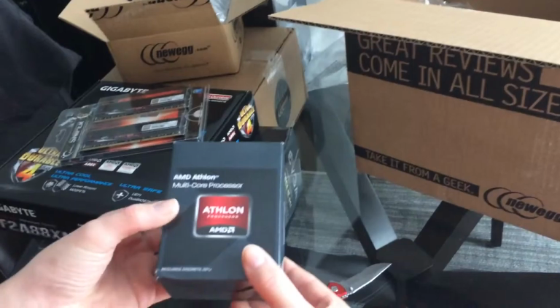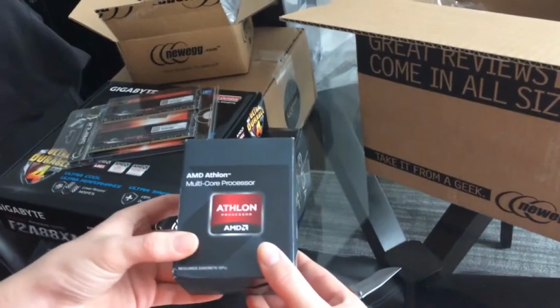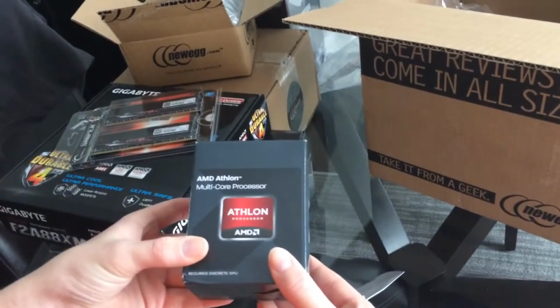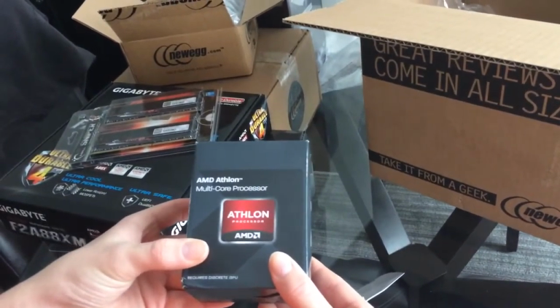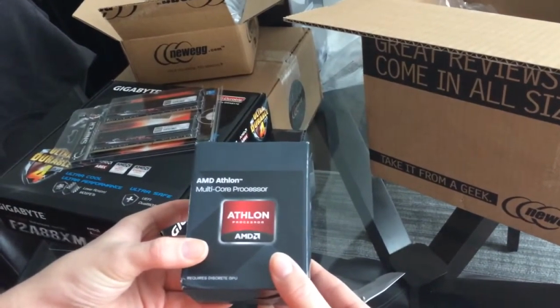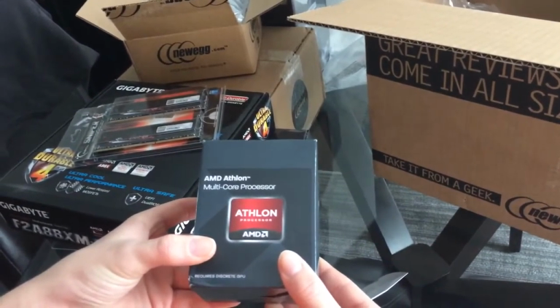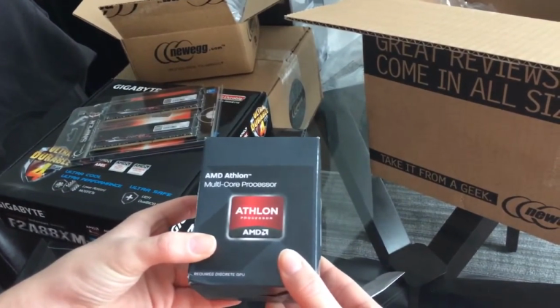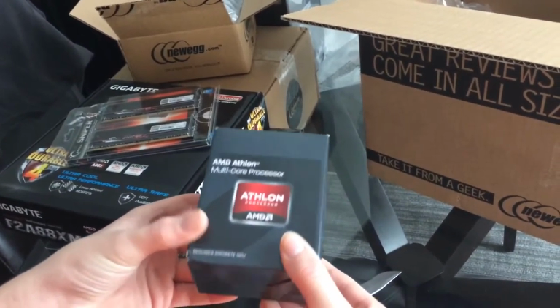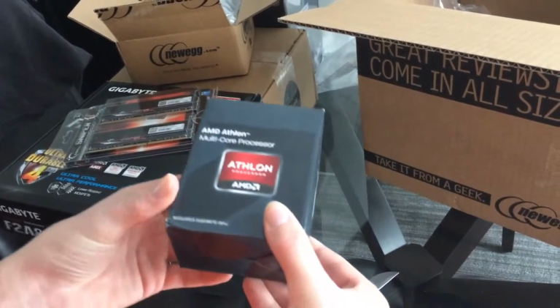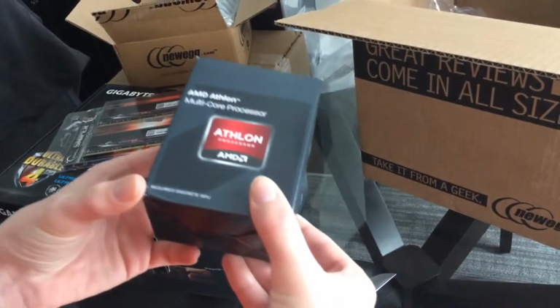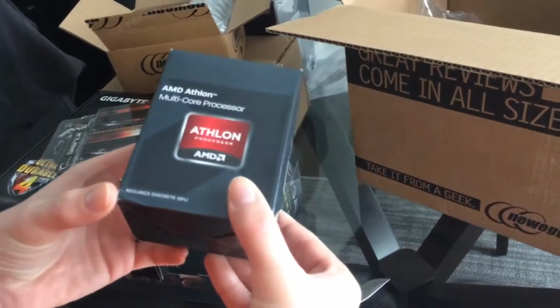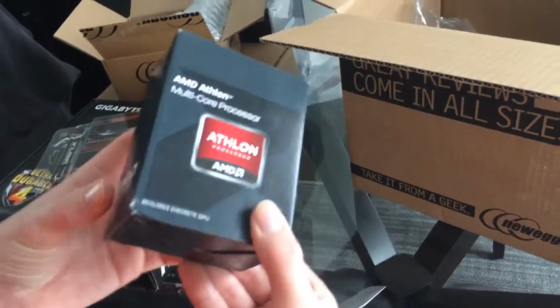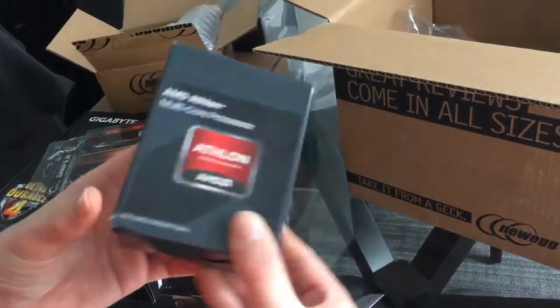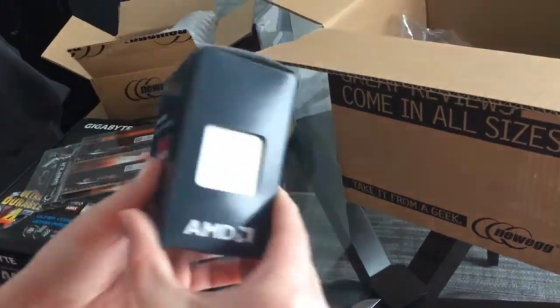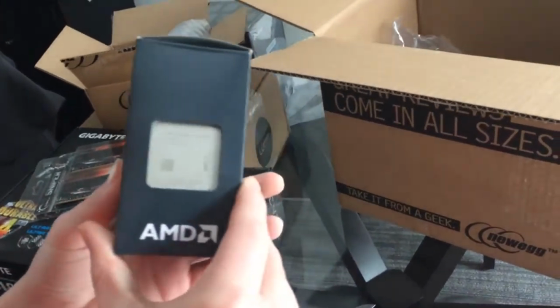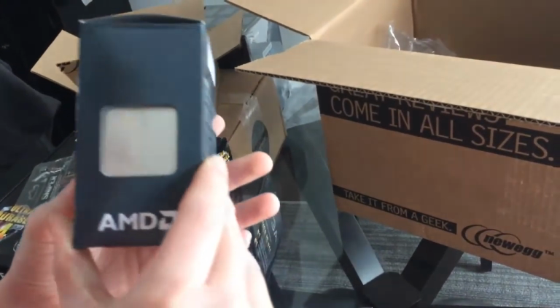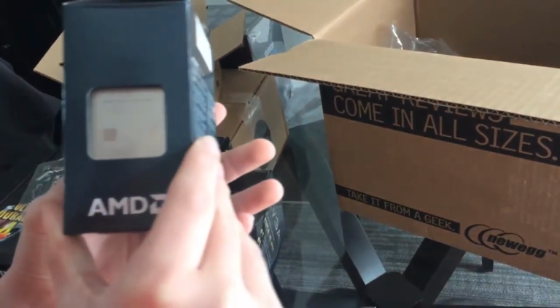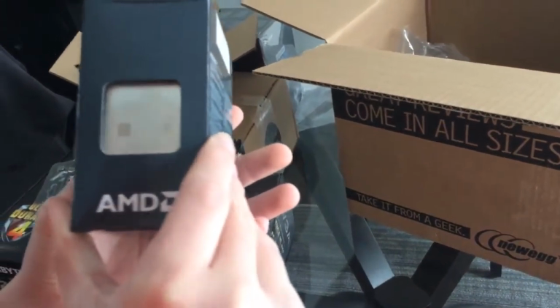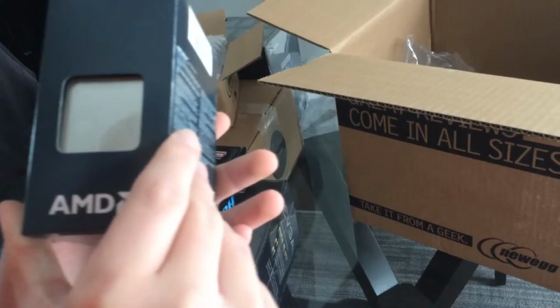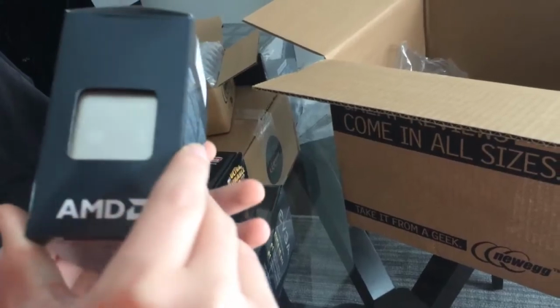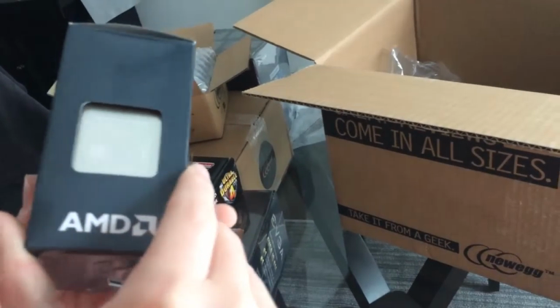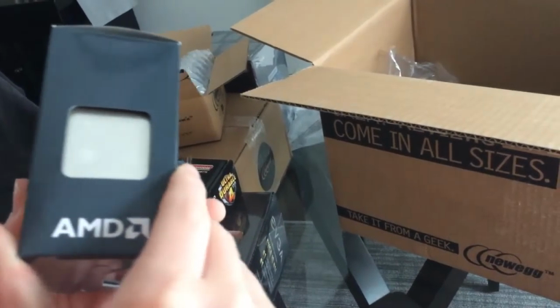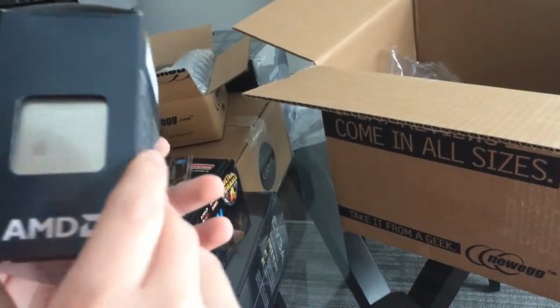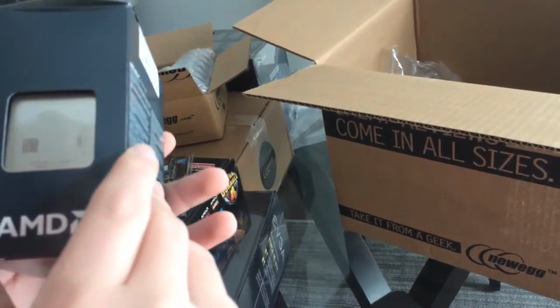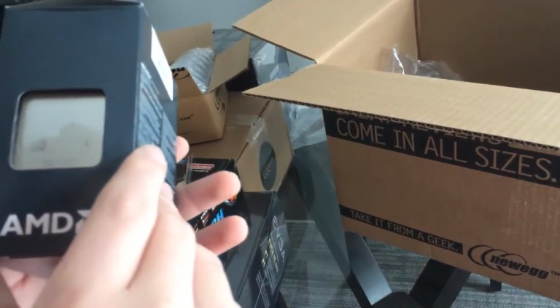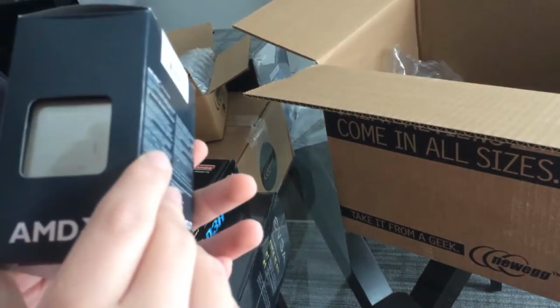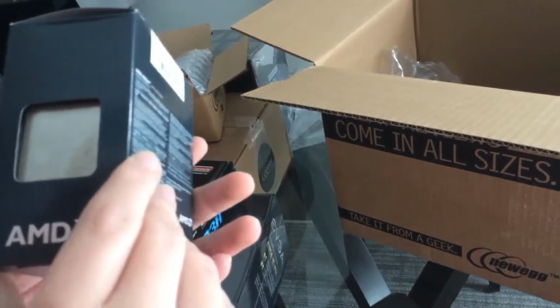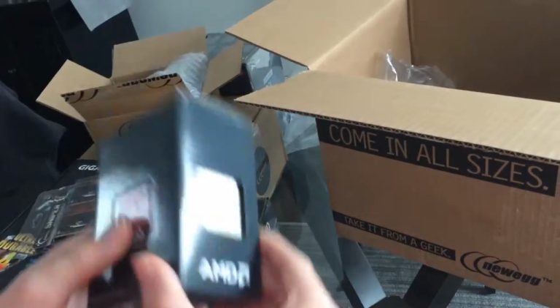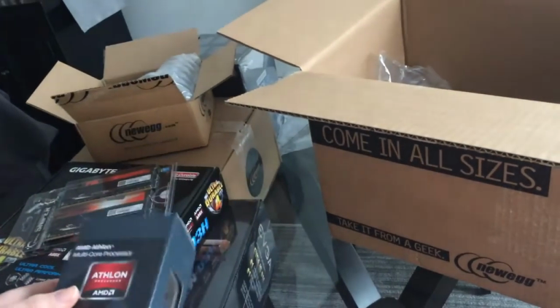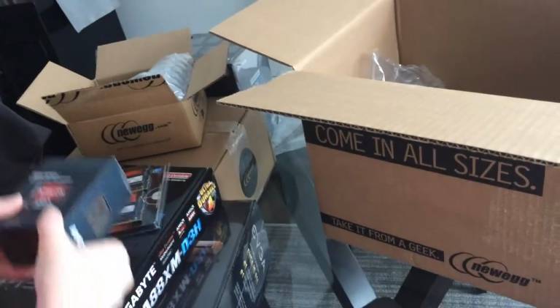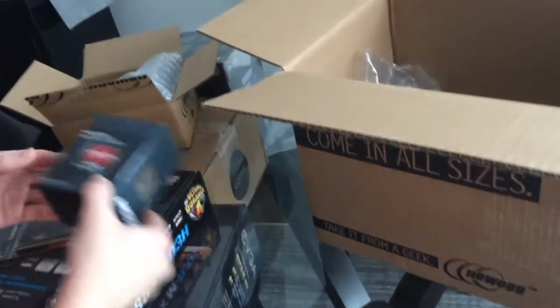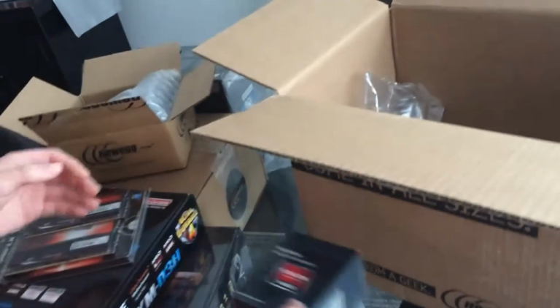We have the AMD Athlon multi-core processor. I think it's a quad-core — could be wrong. Yeah, quad-core.